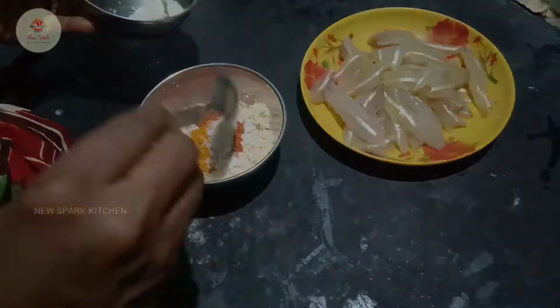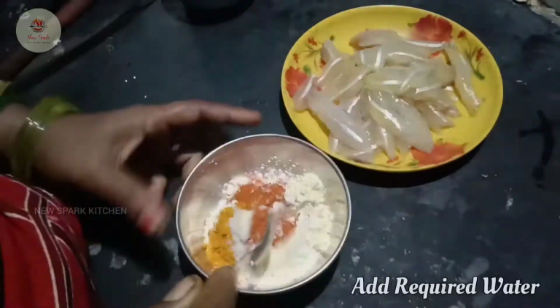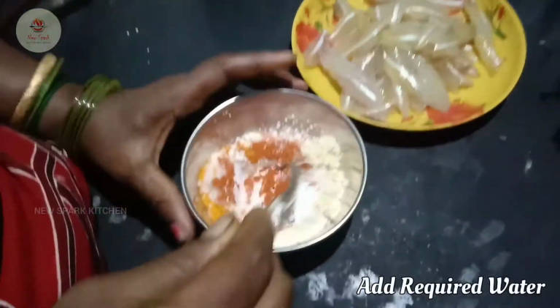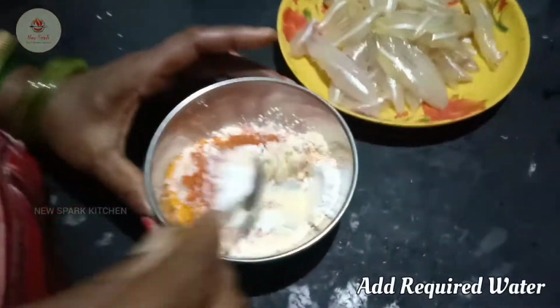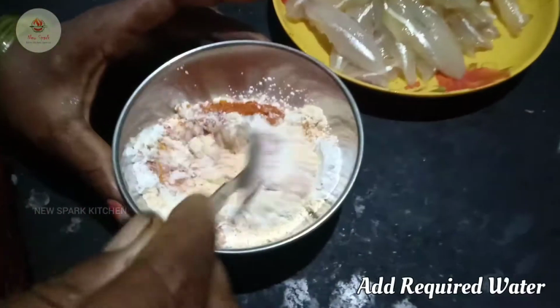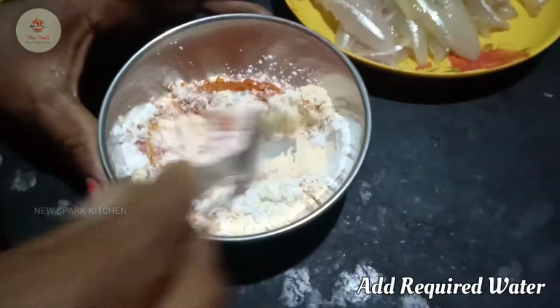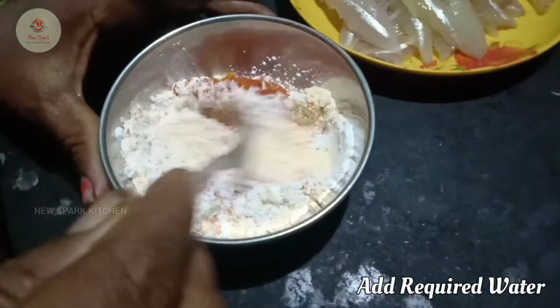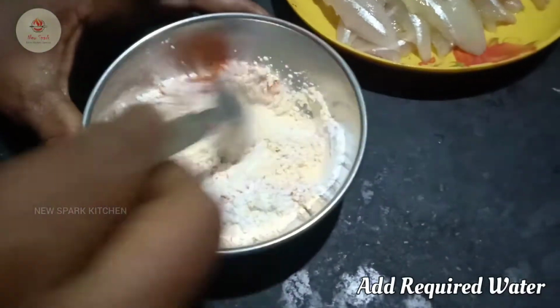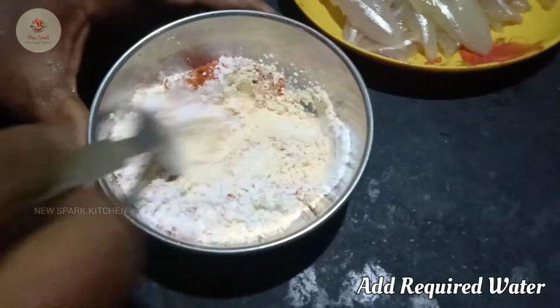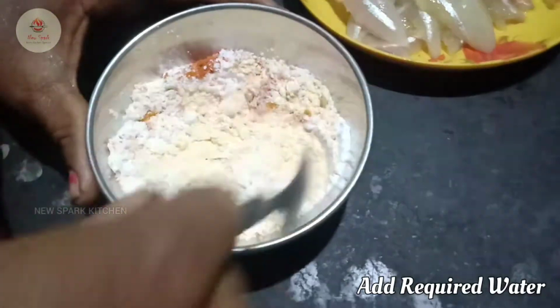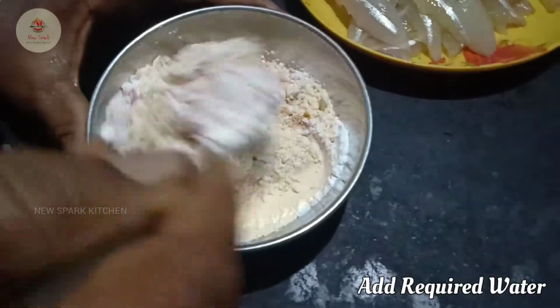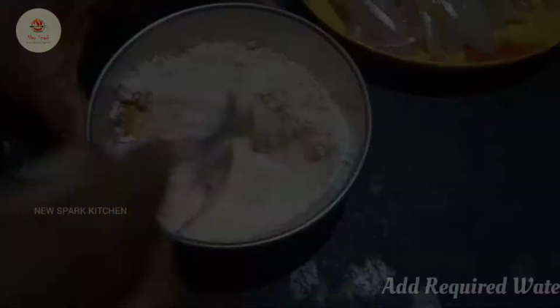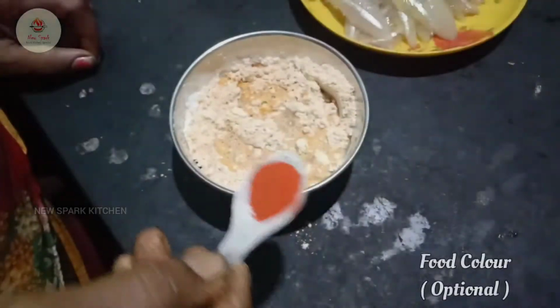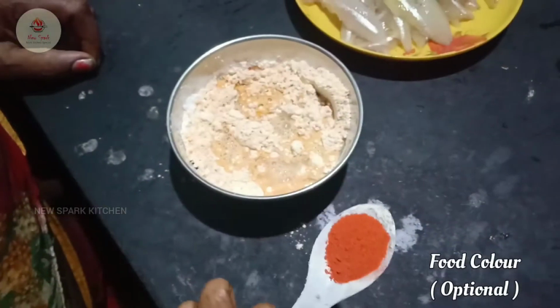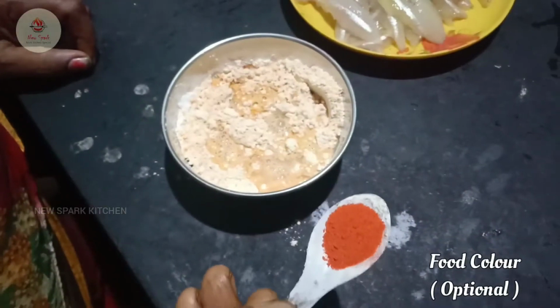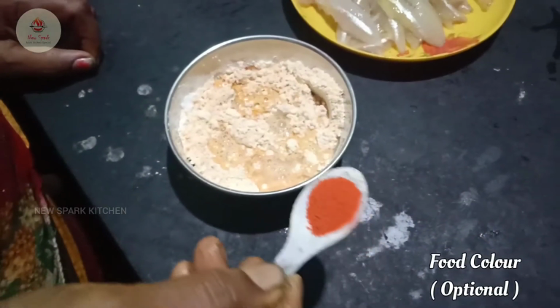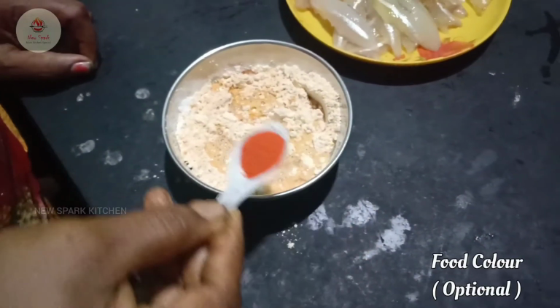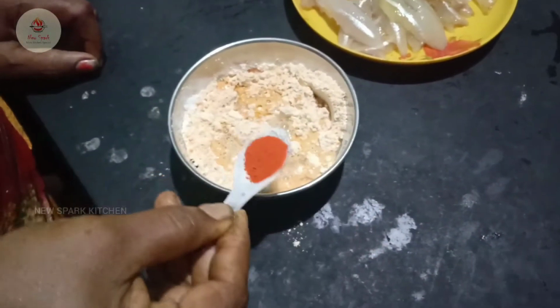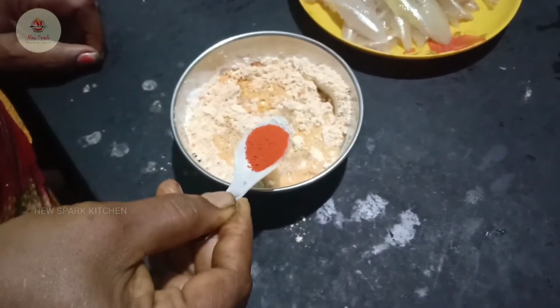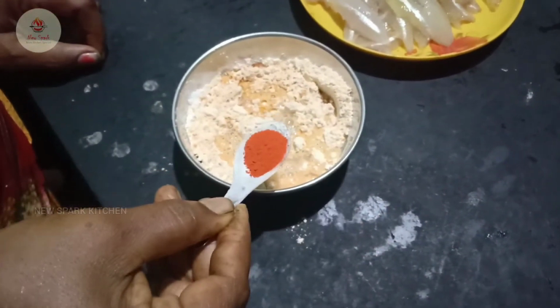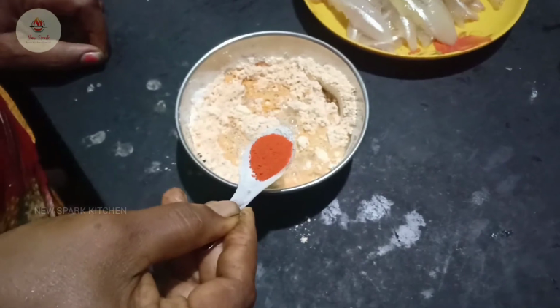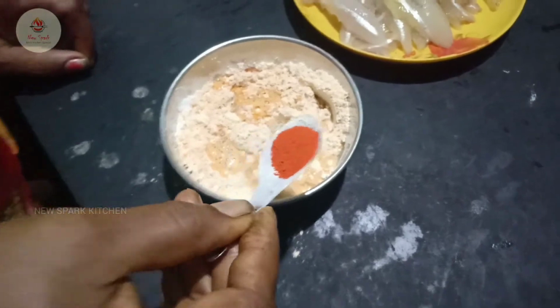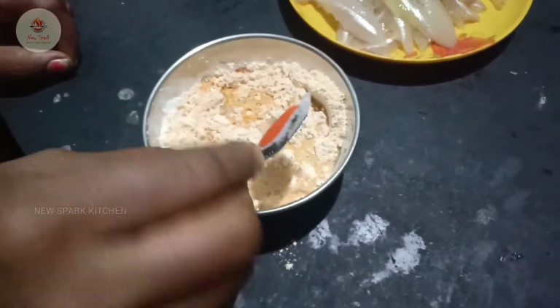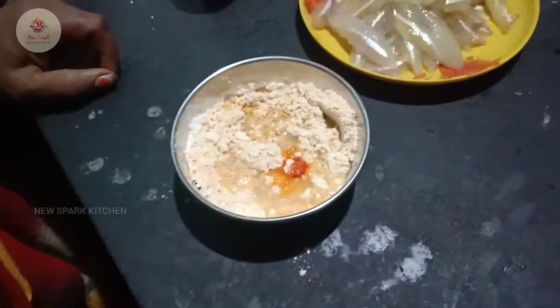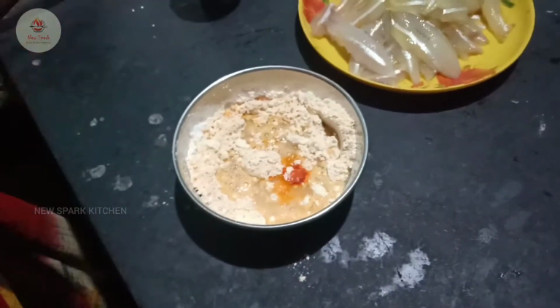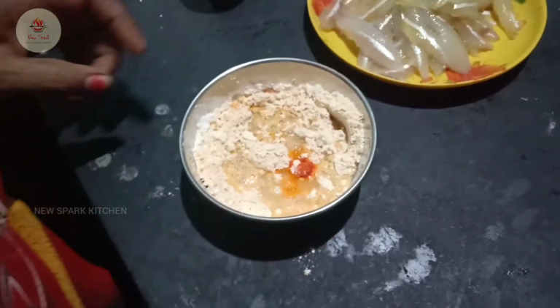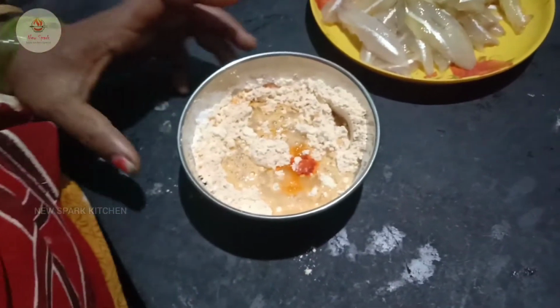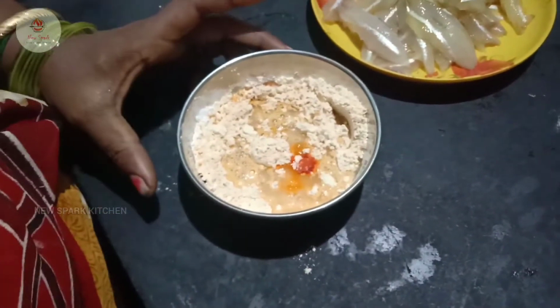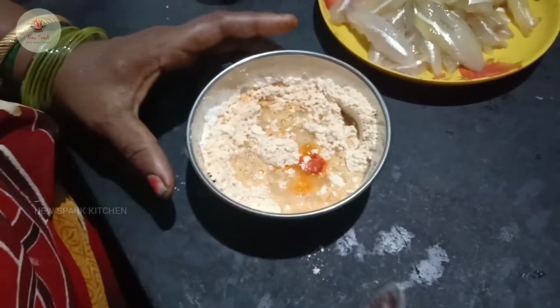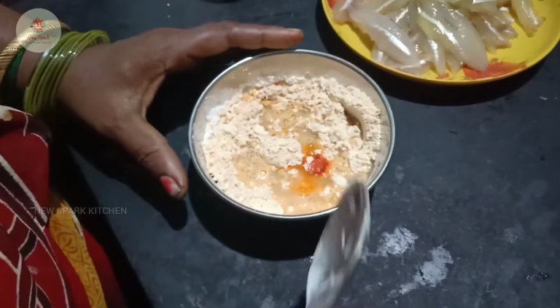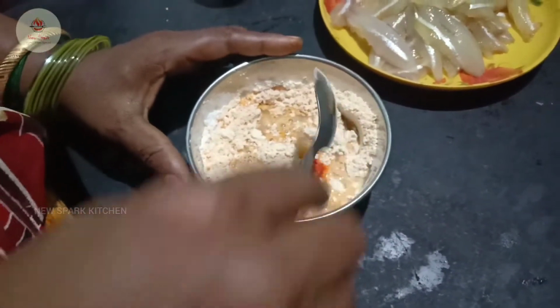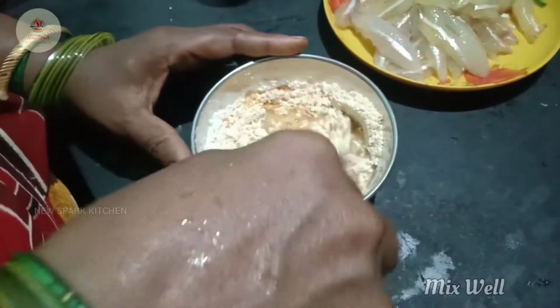First, we have to cook it a bit for color. You can see it is possible. You can cook it.